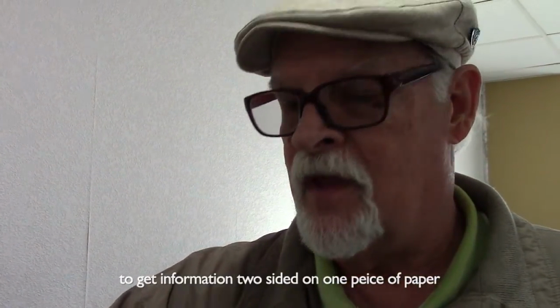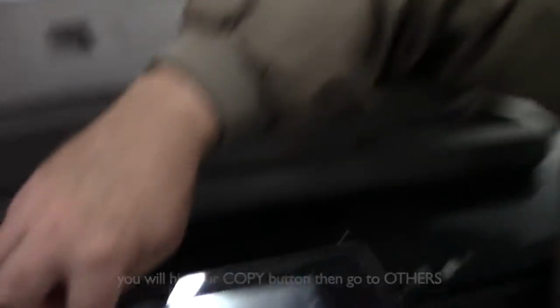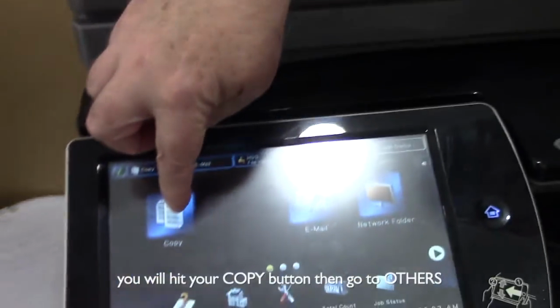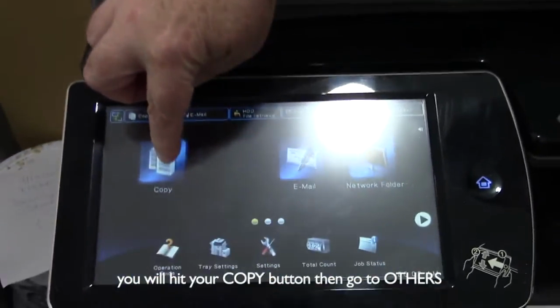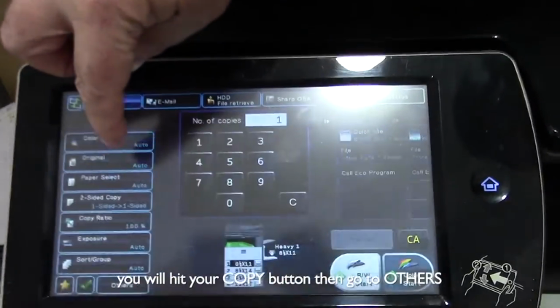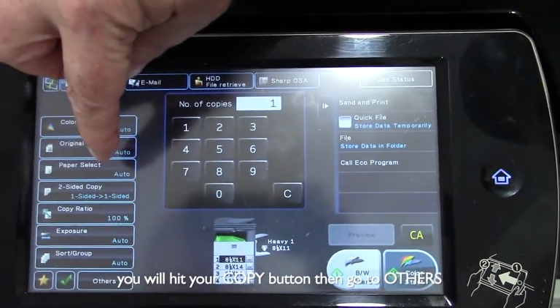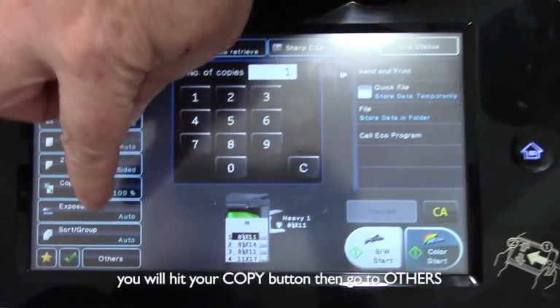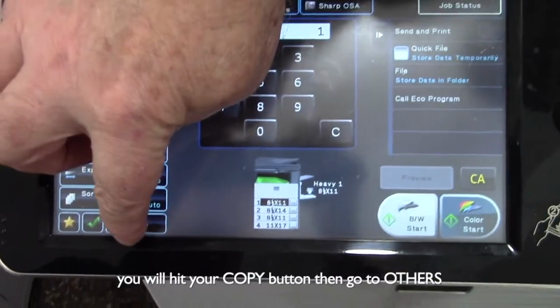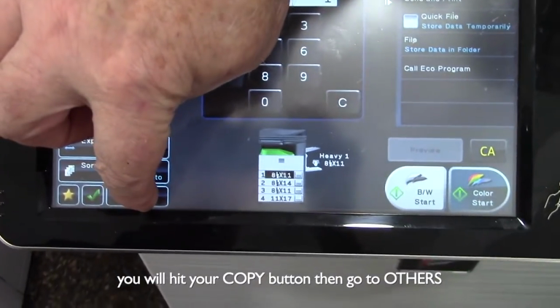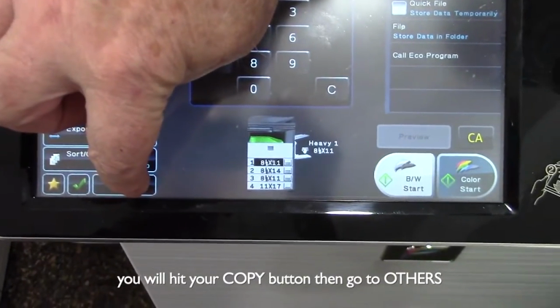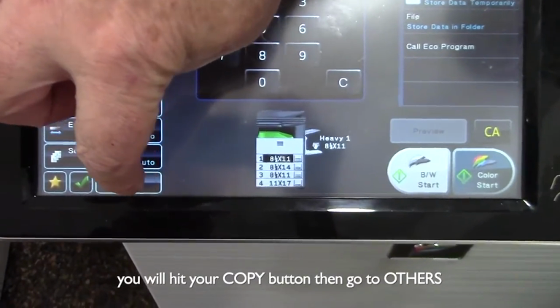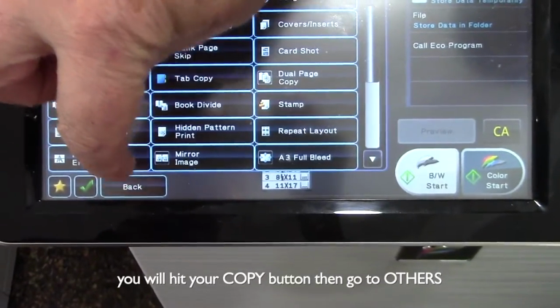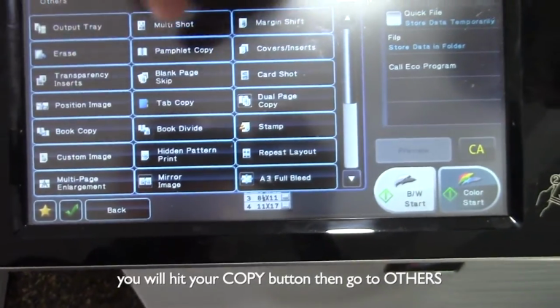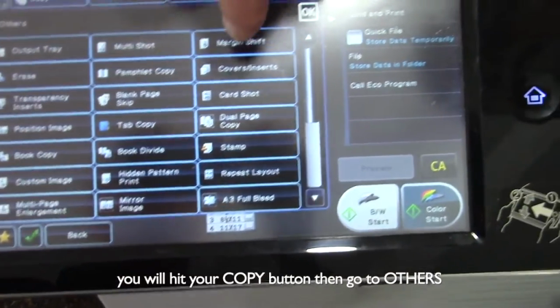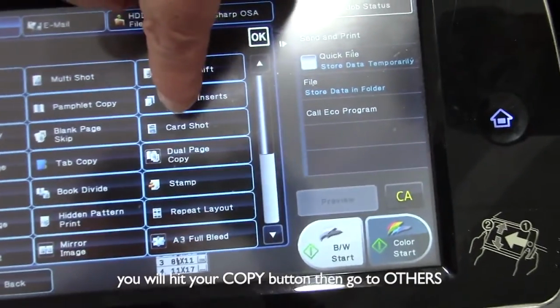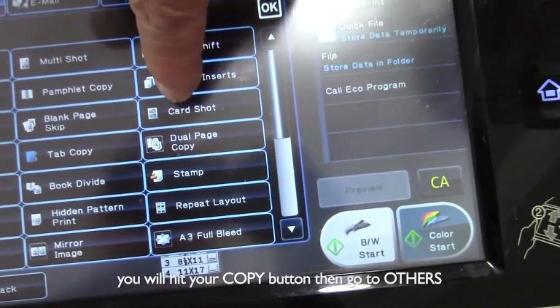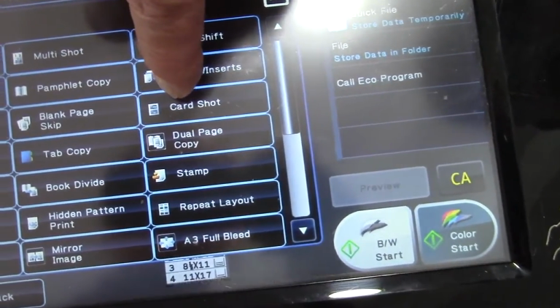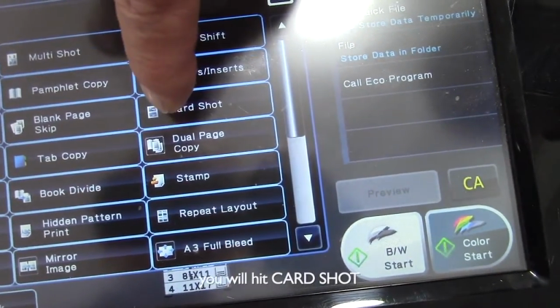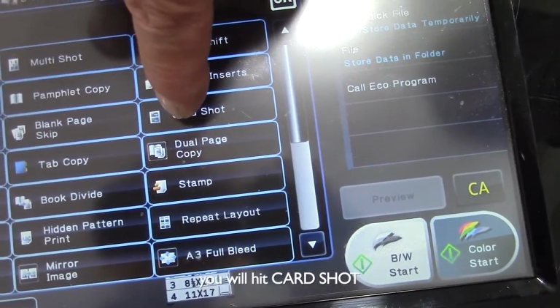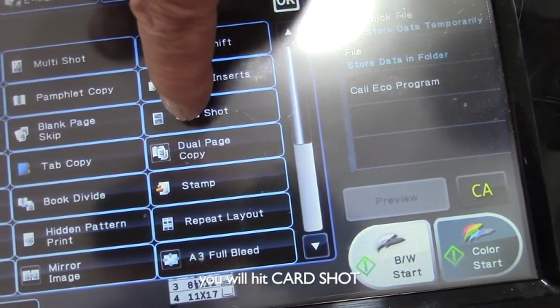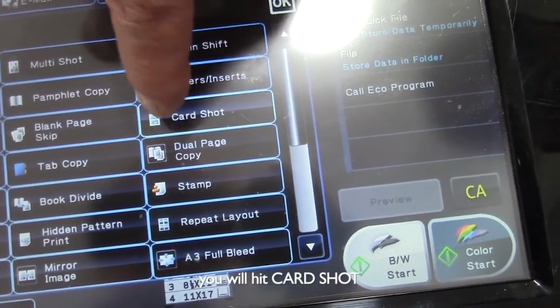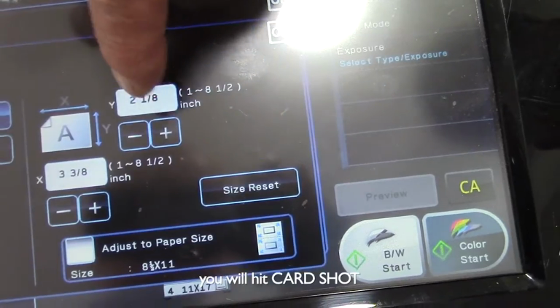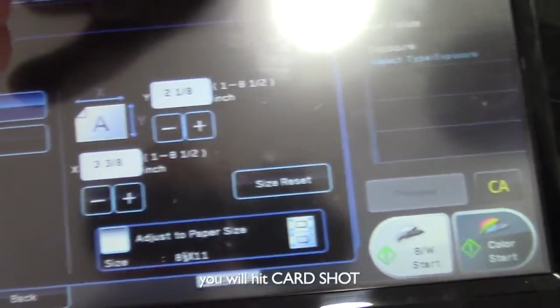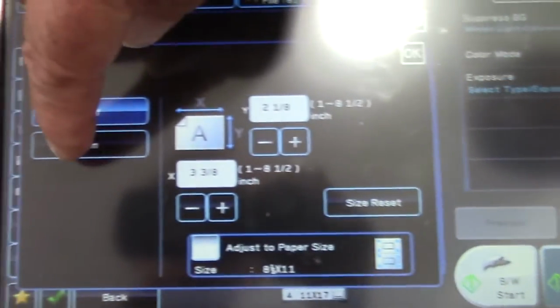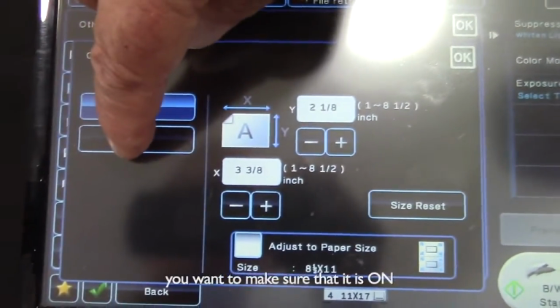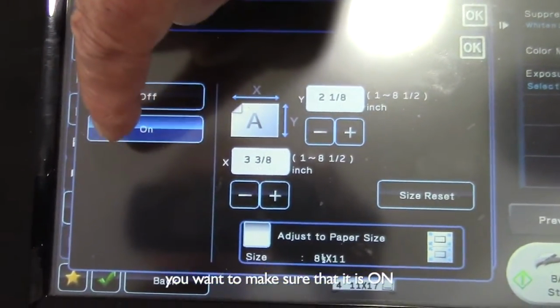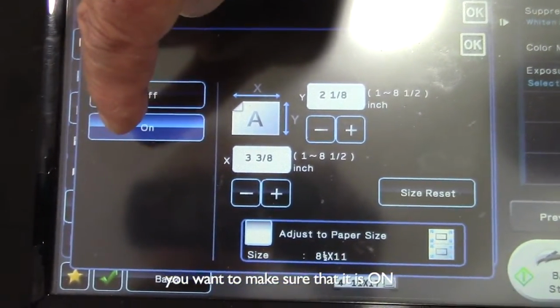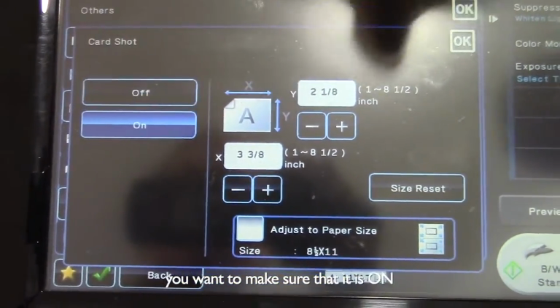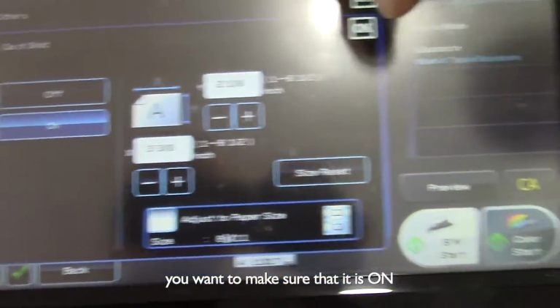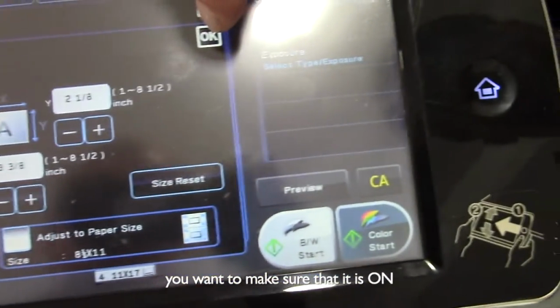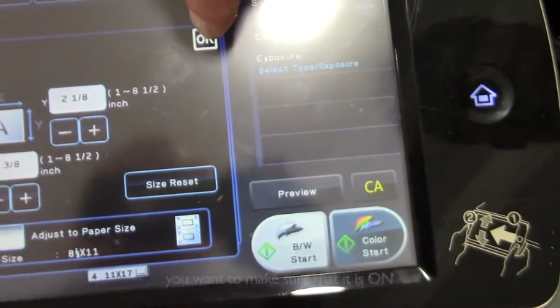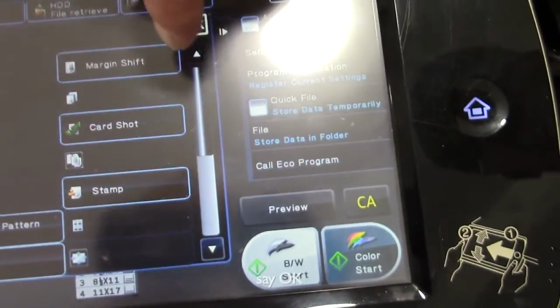You'll hit your copy button and then go down to others. You'll hit card shot. You want to make sure that it's on. Say OK.